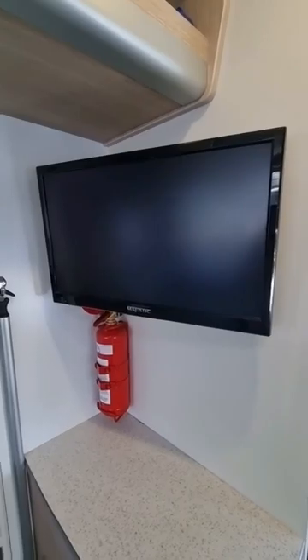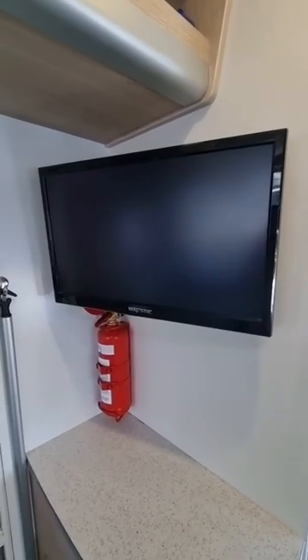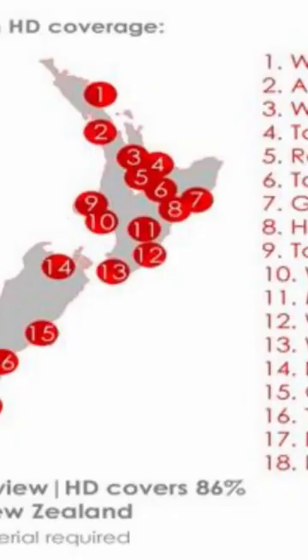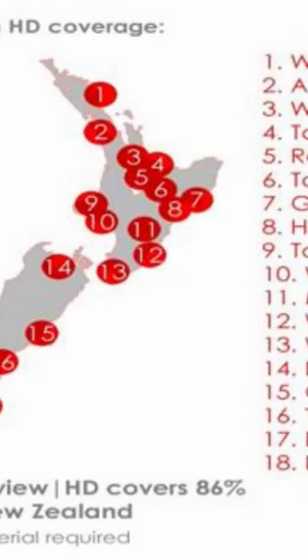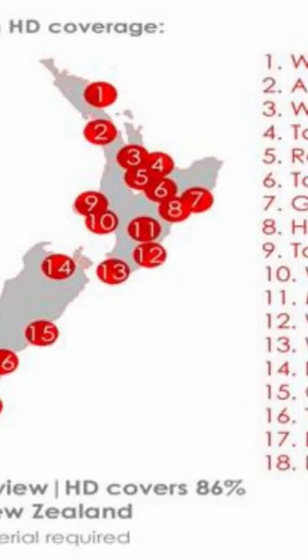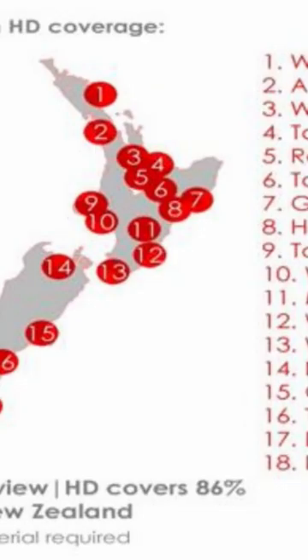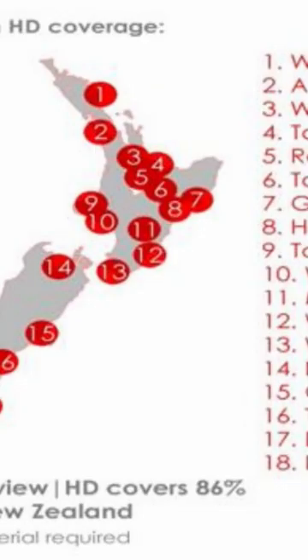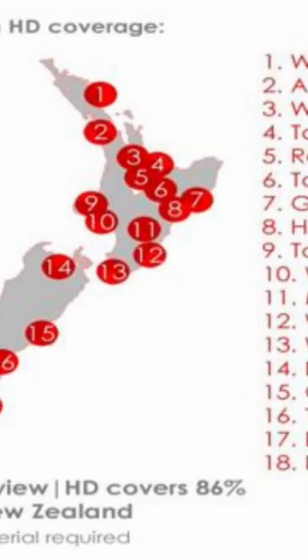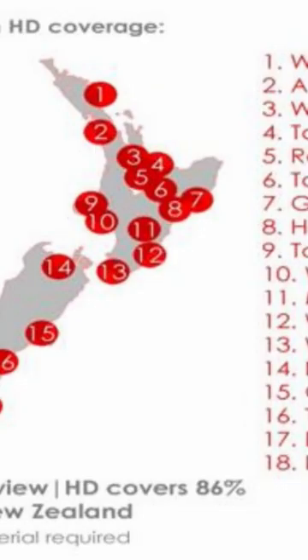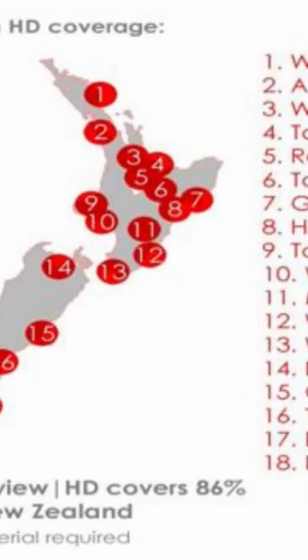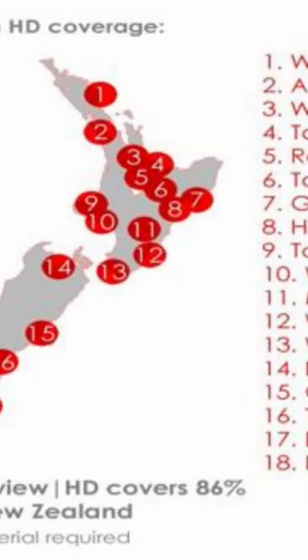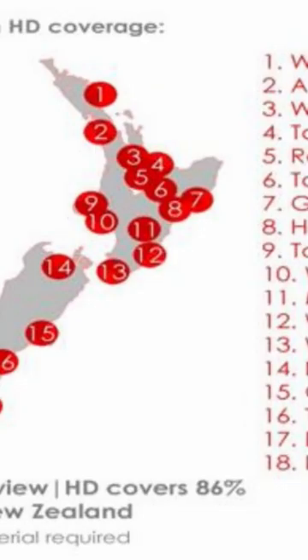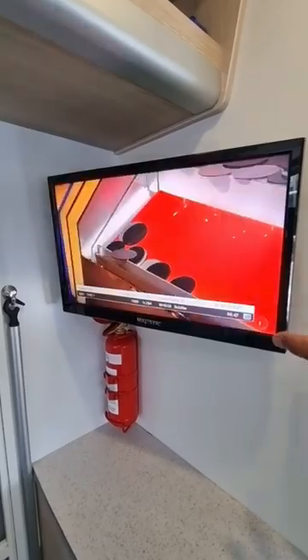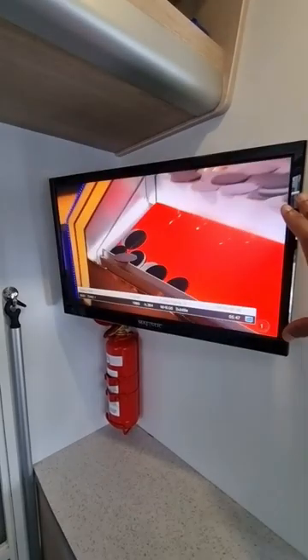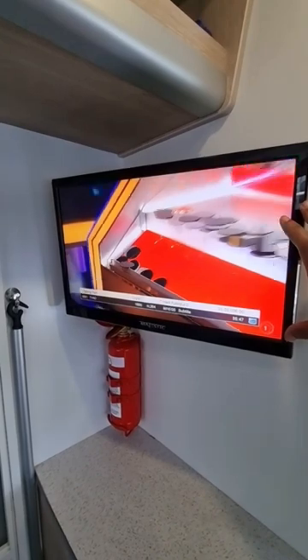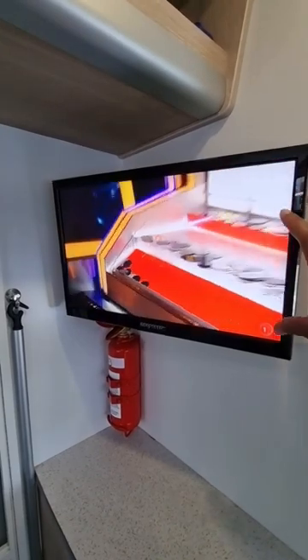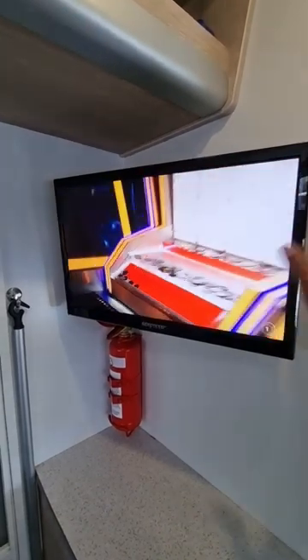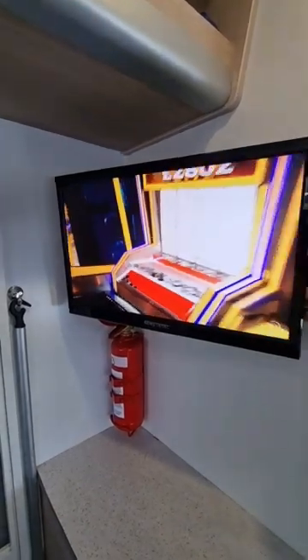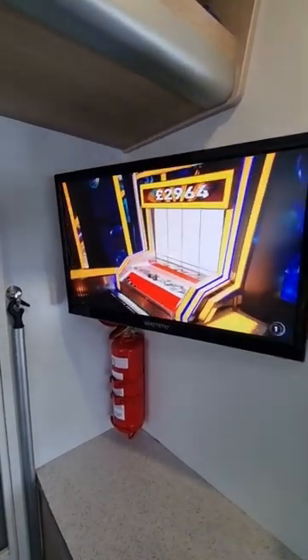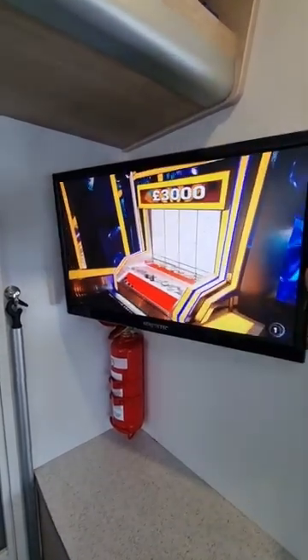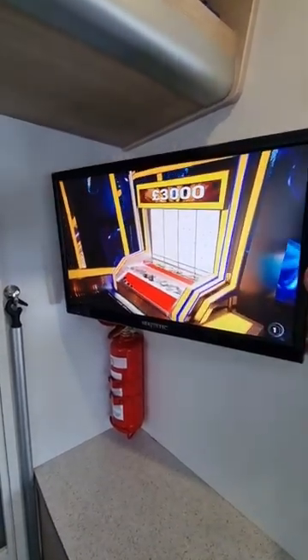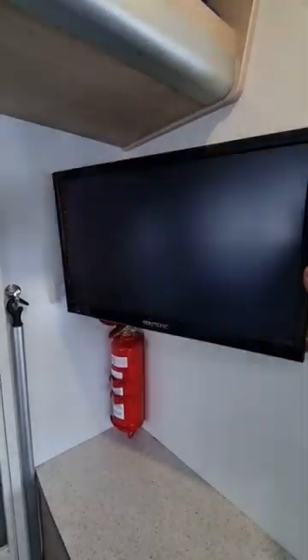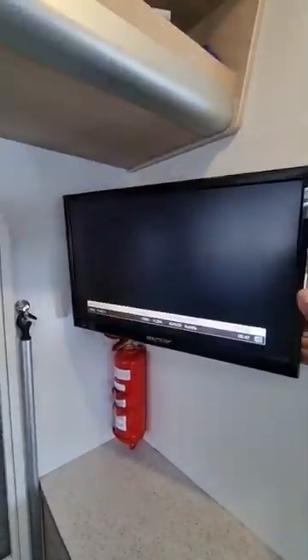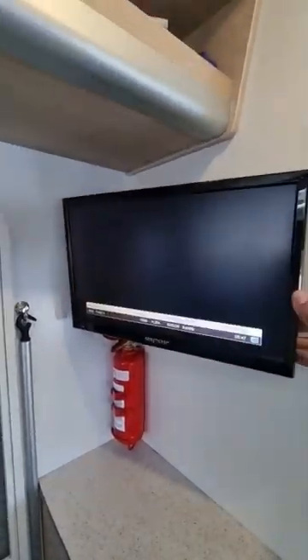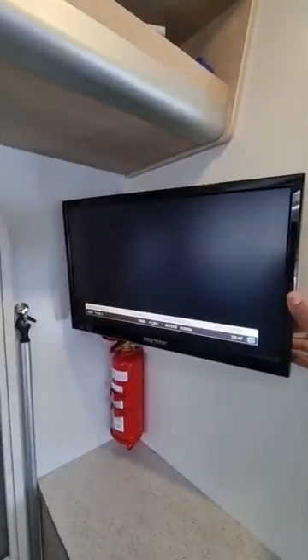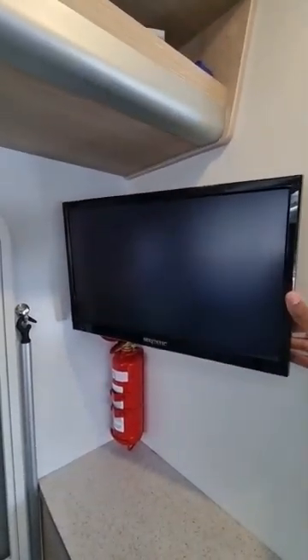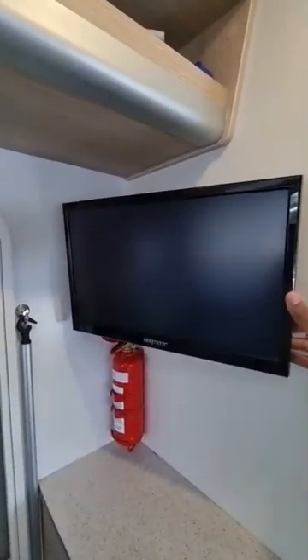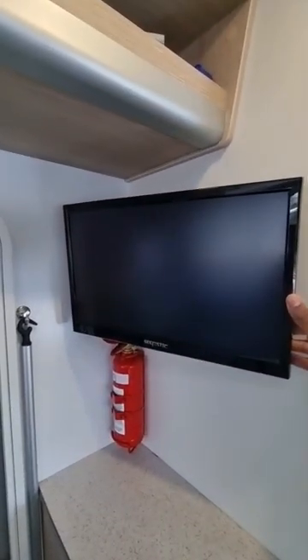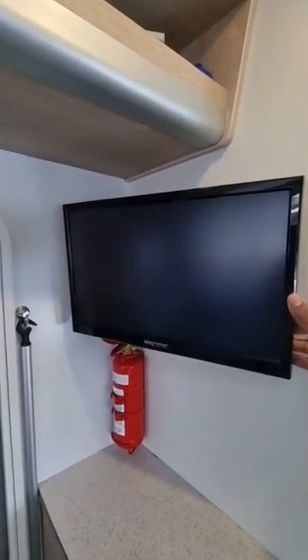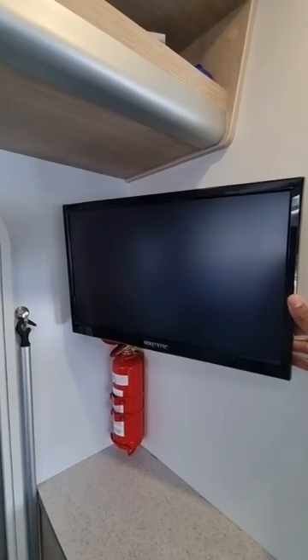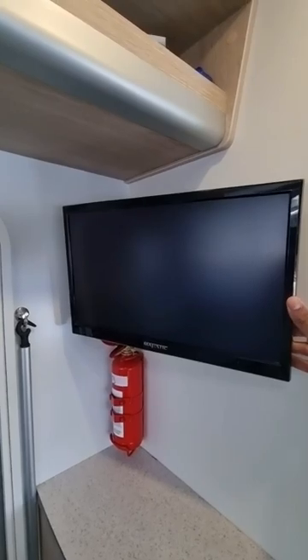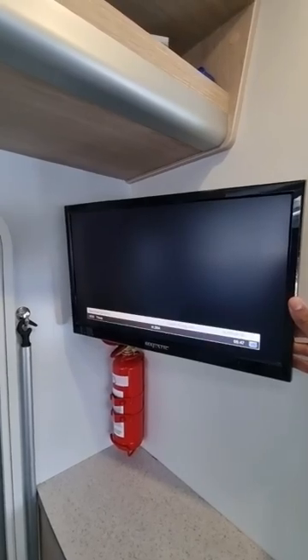It normally does work. I'll put up a terrestrial view map so you can see that now. You can see I've tuned this one and it's working fine — I'll just change the channel. We're in Auckland at the moment so it's picking up all the channels.